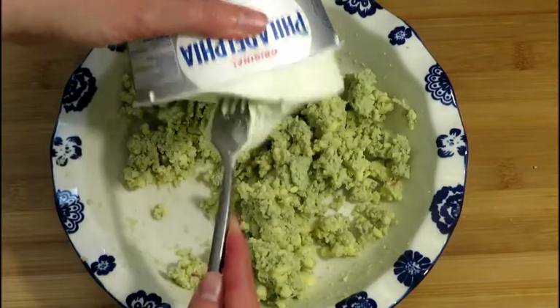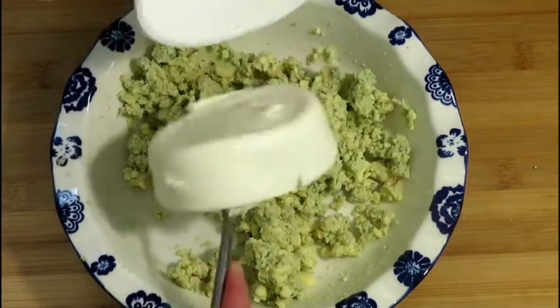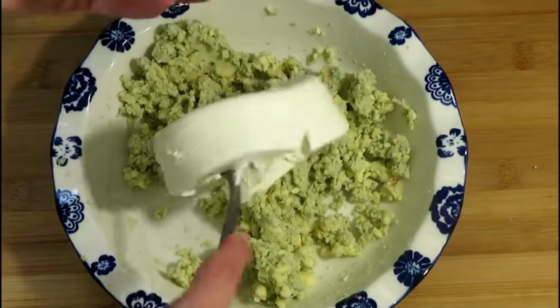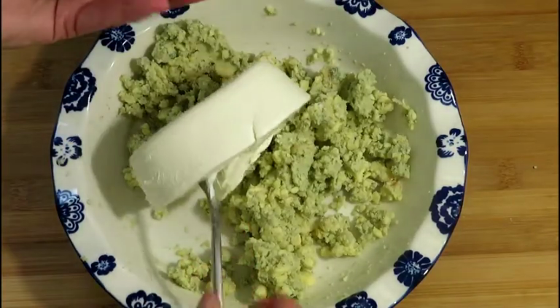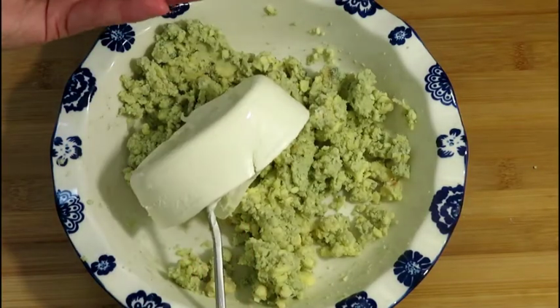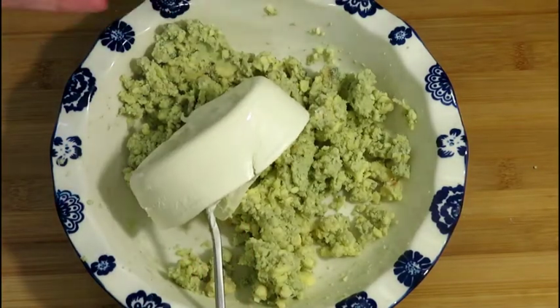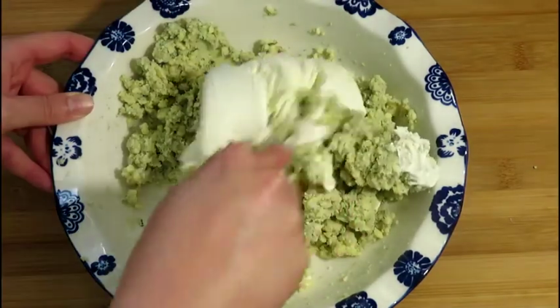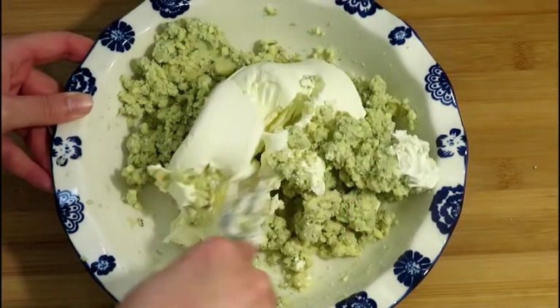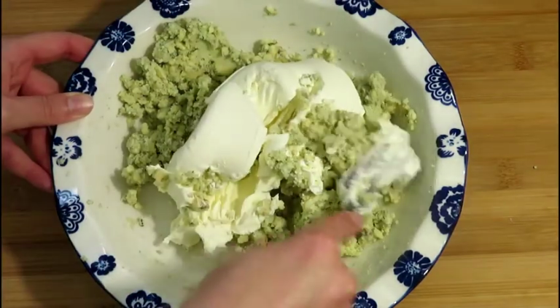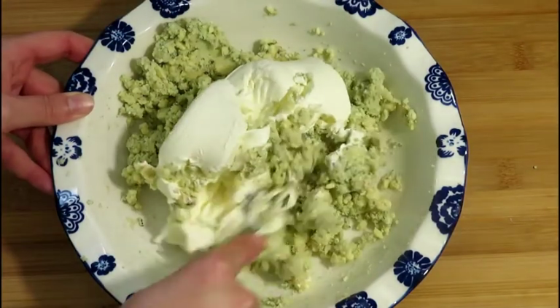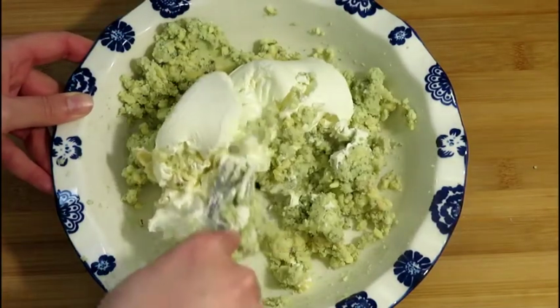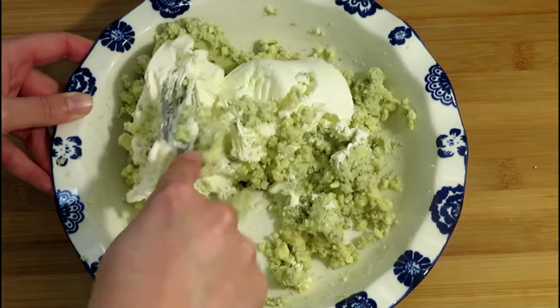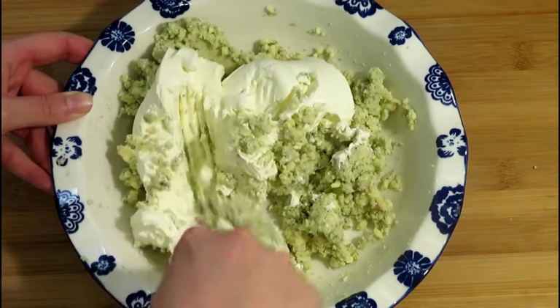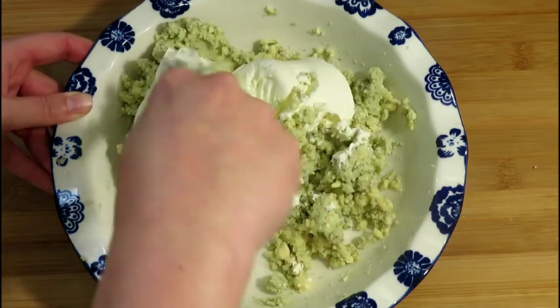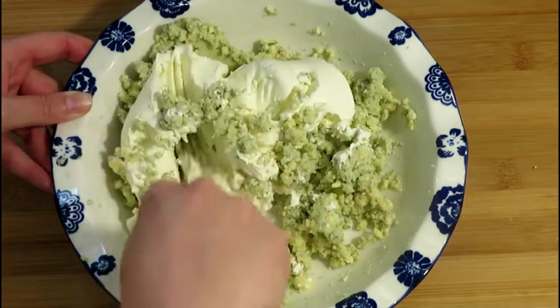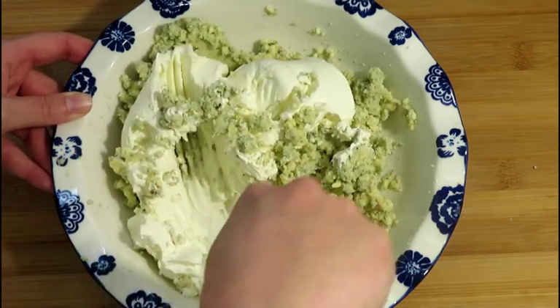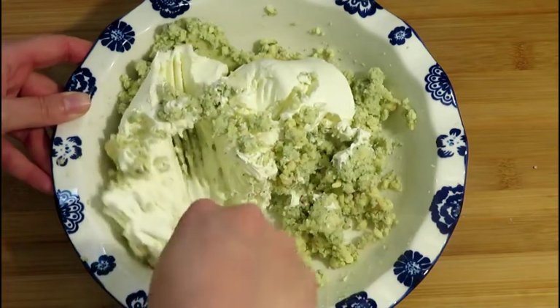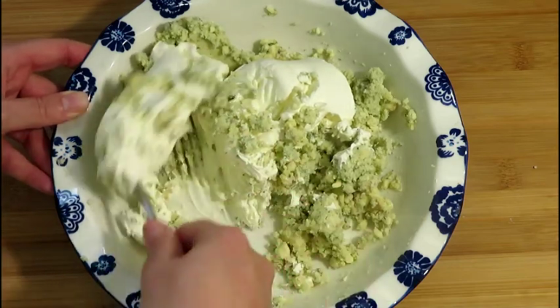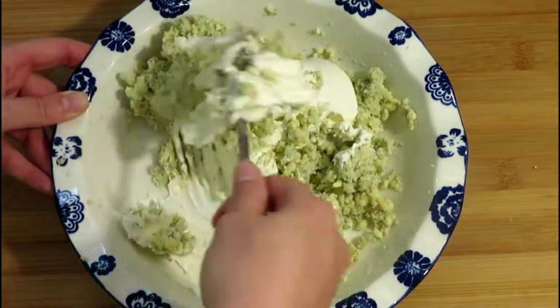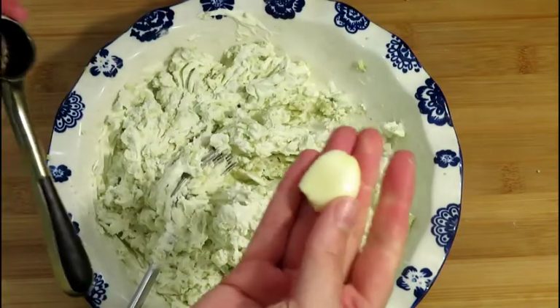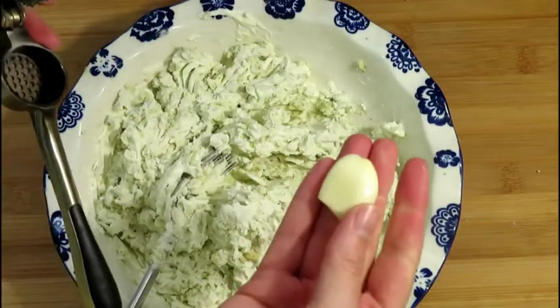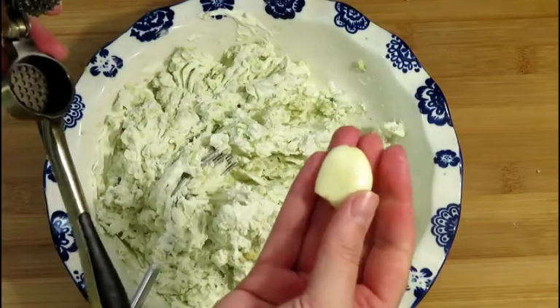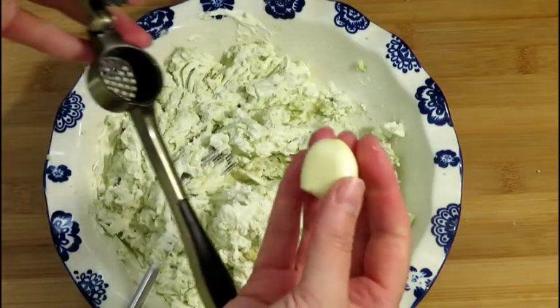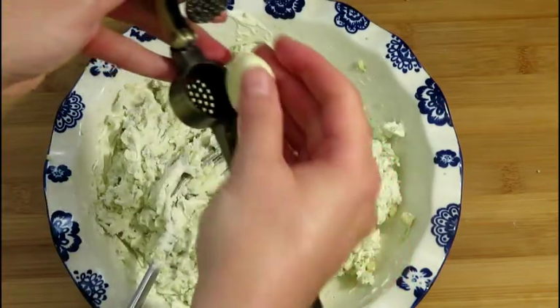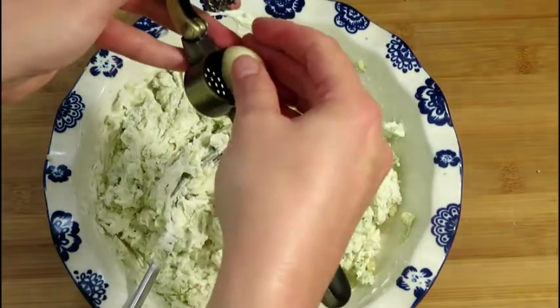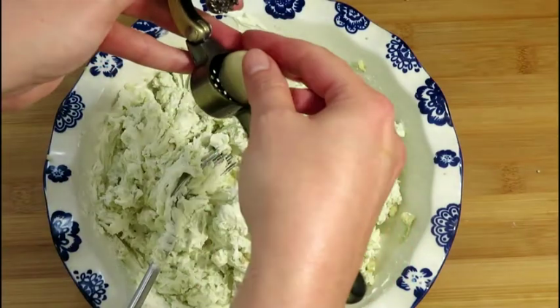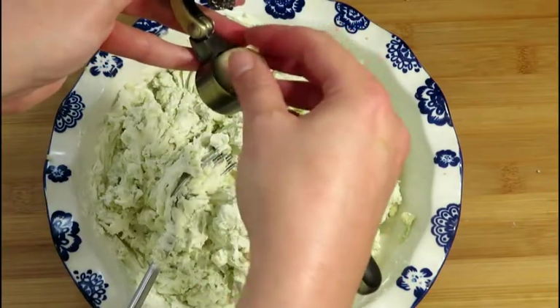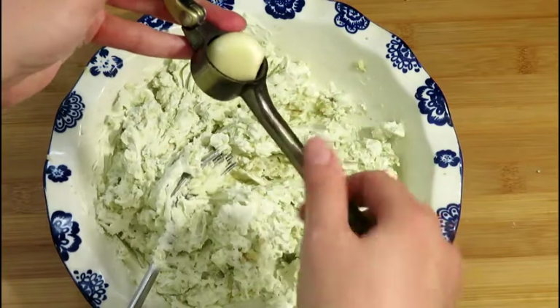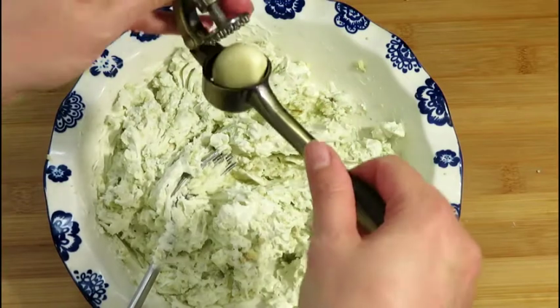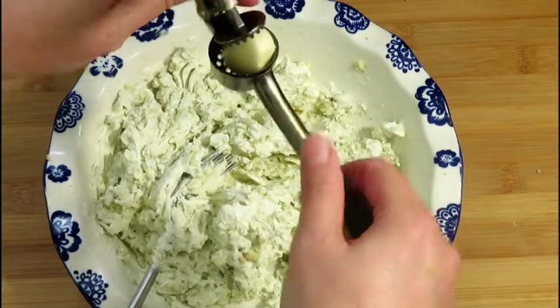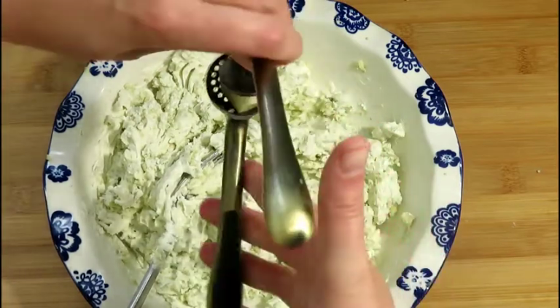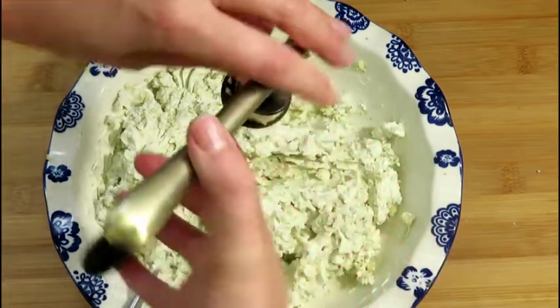Add the cream cheese. Combine the cream cheese with the rest of the ingredients. Peel one clove of garlic and put it through a garlic press.